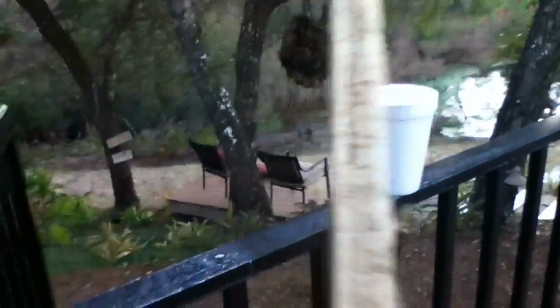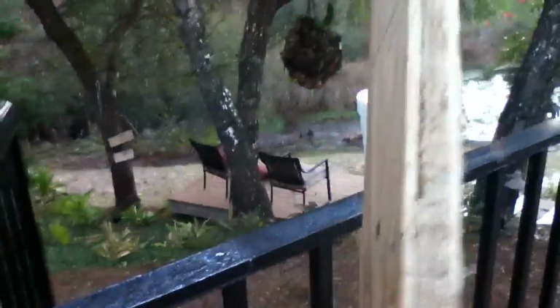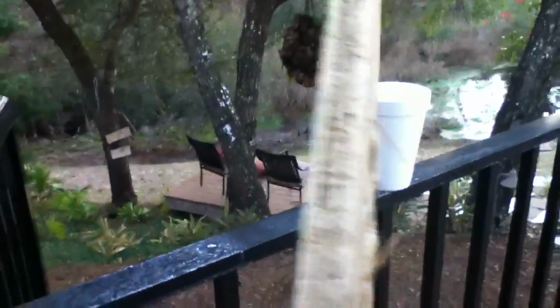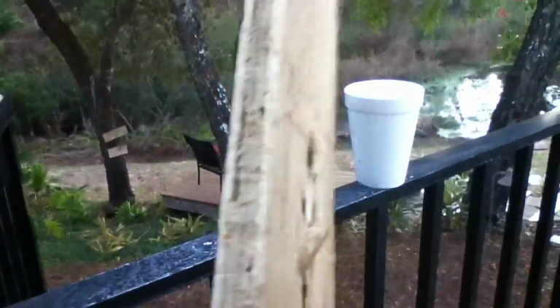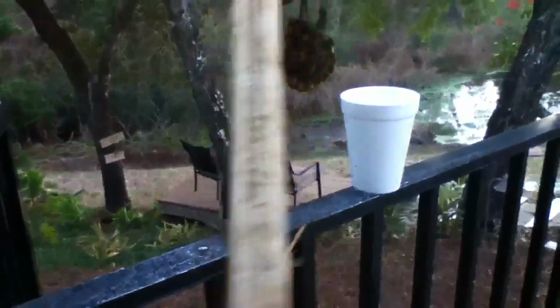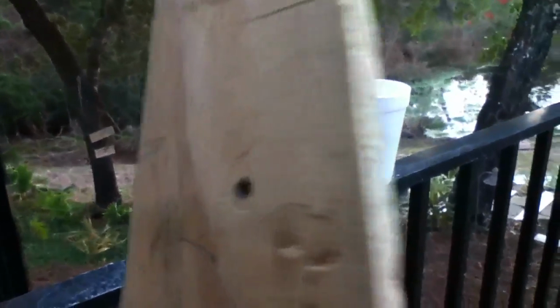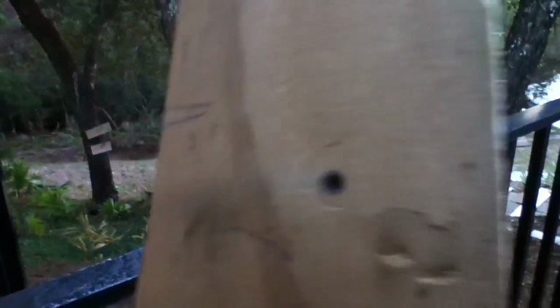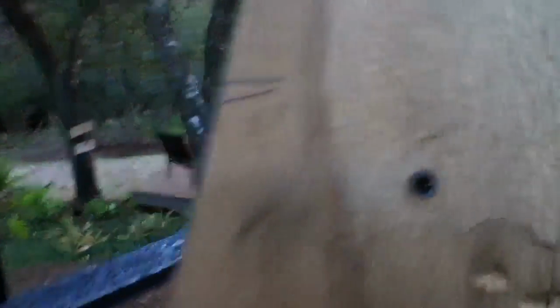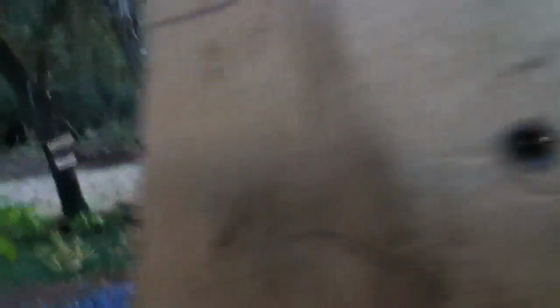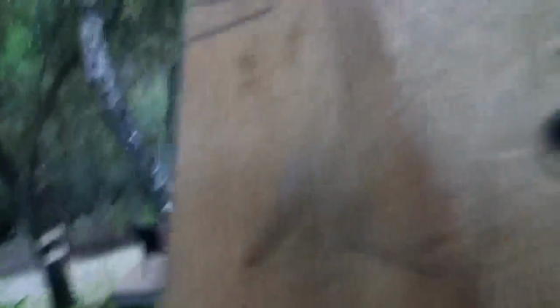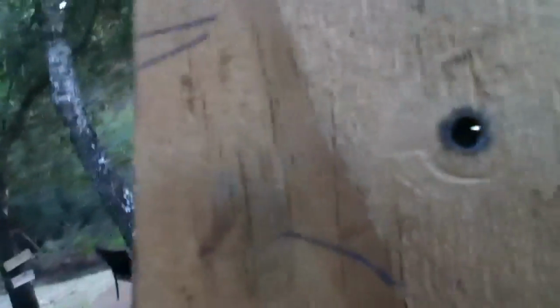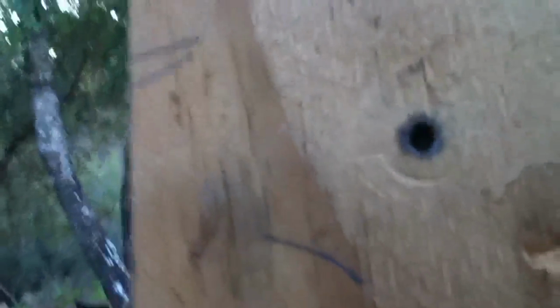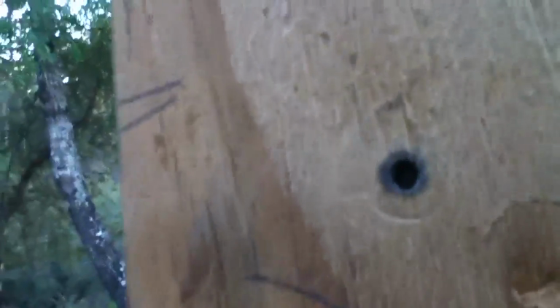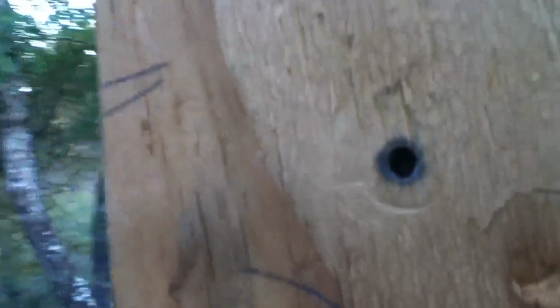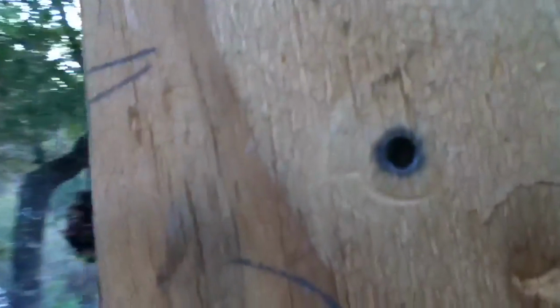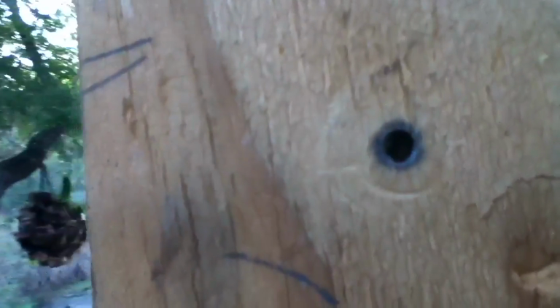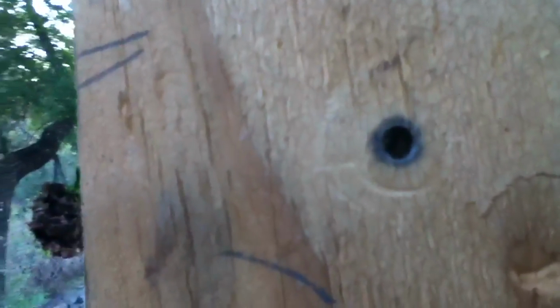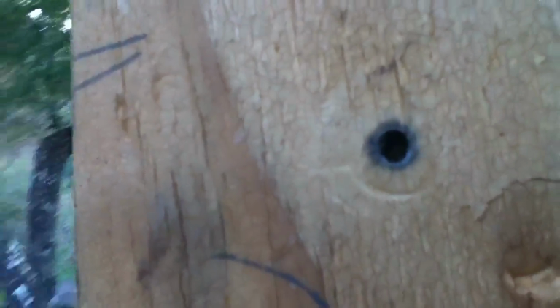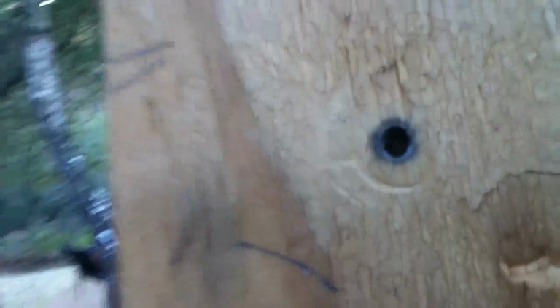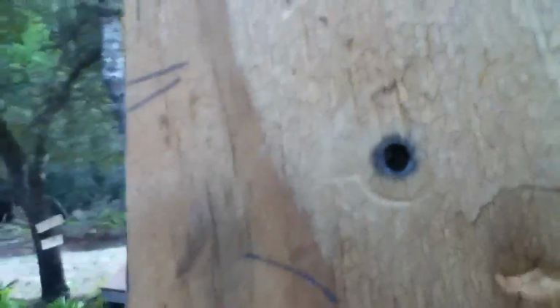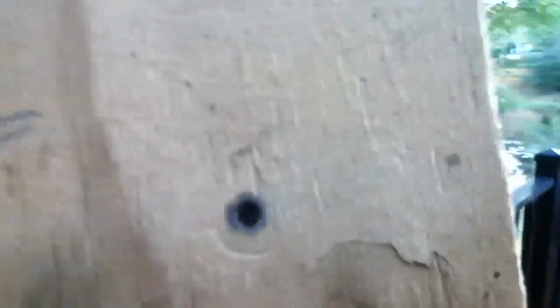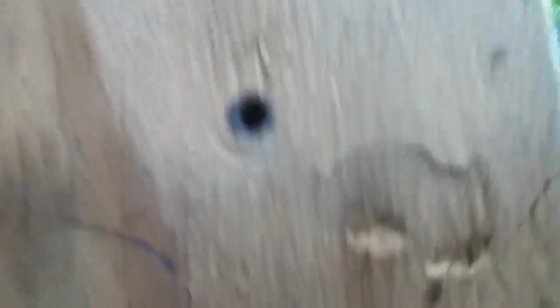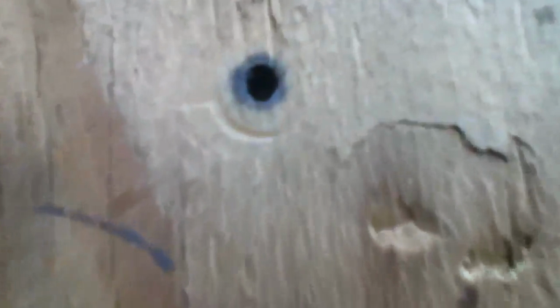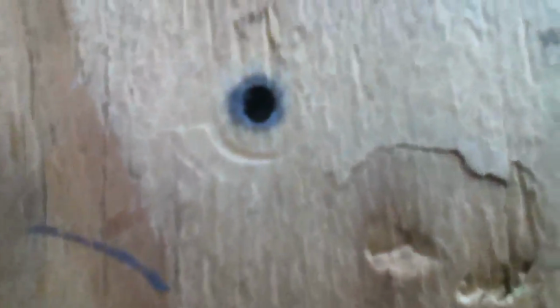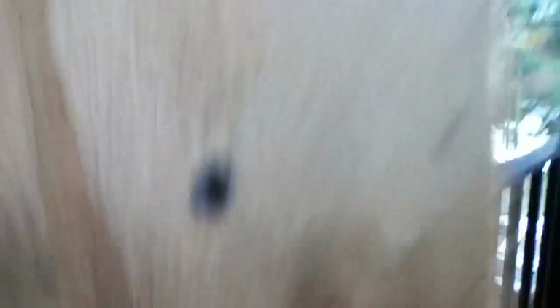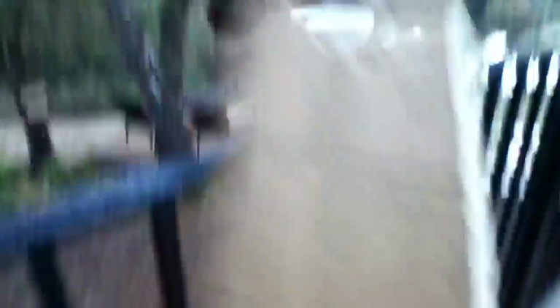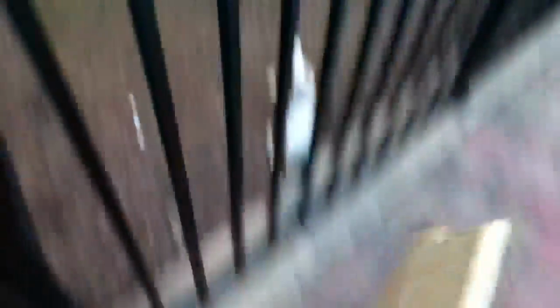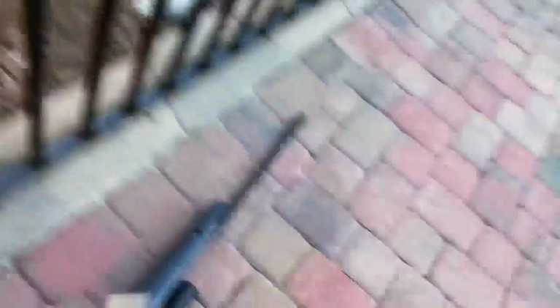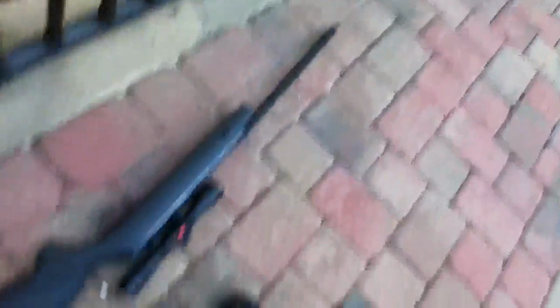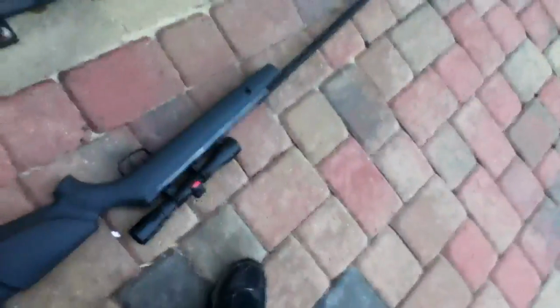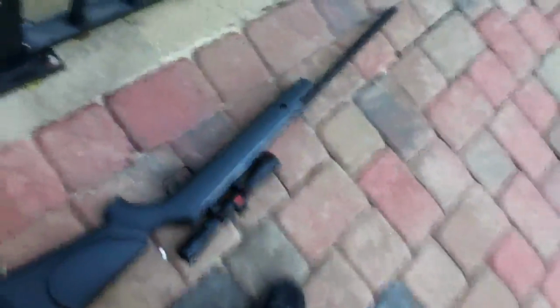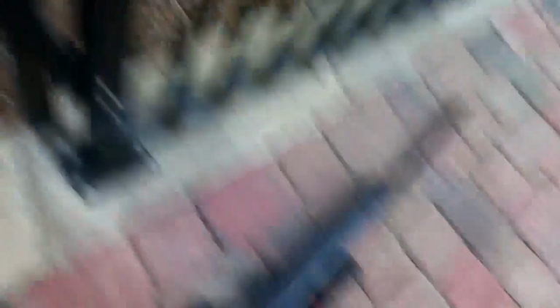Perfect squirrel gun. Can't really tell that it went through, sadly, but it did, and that's all that matters.